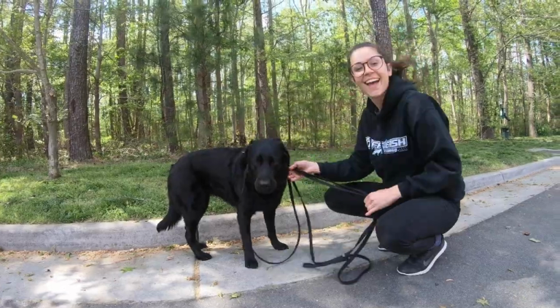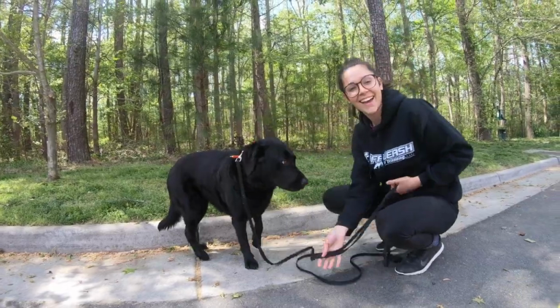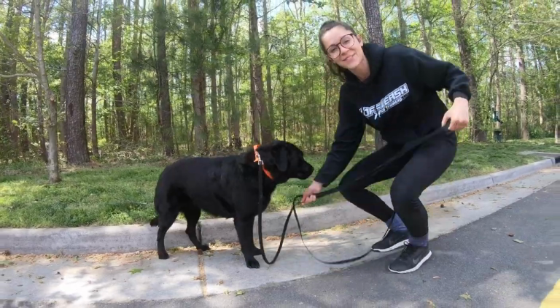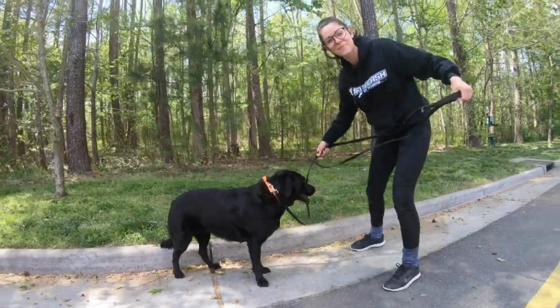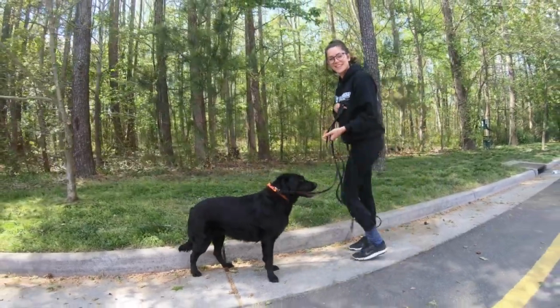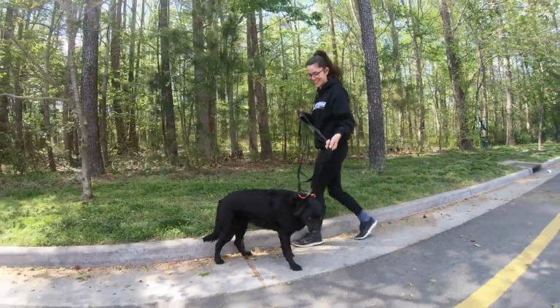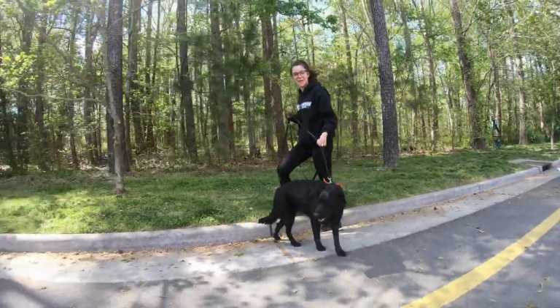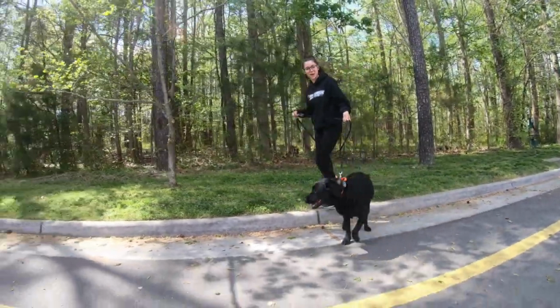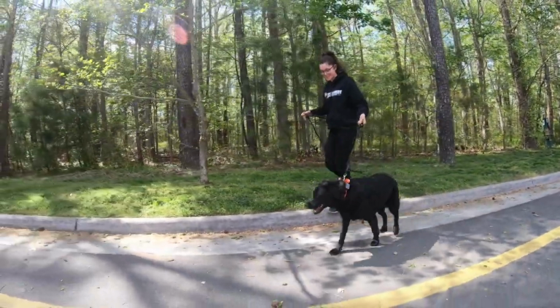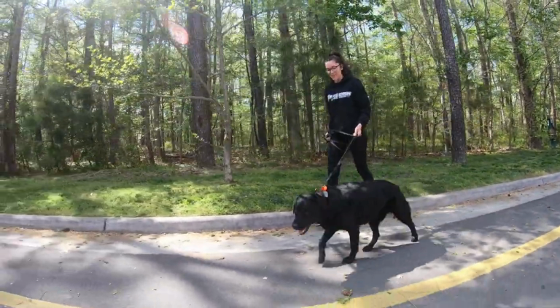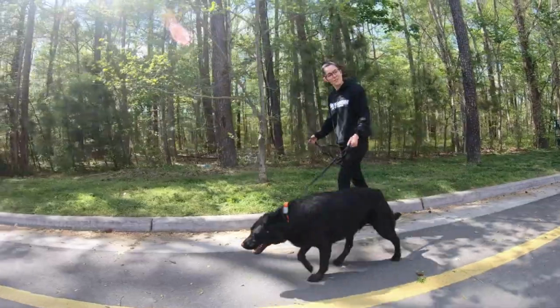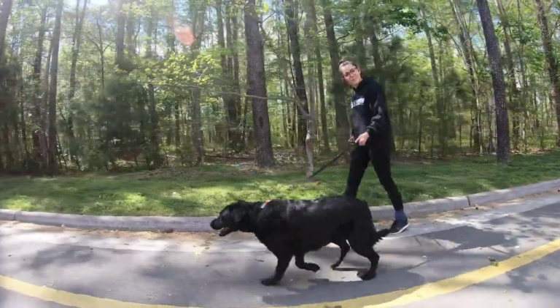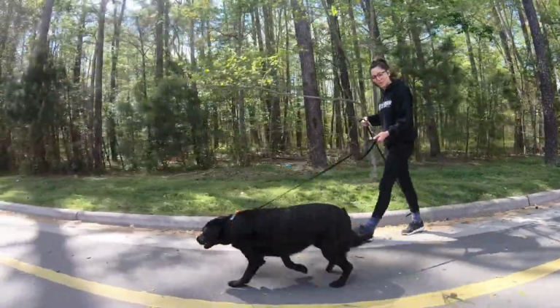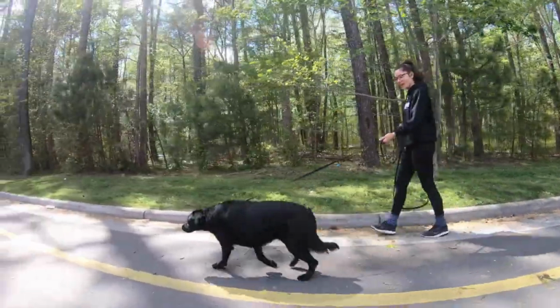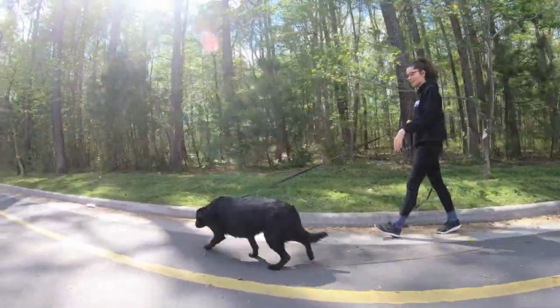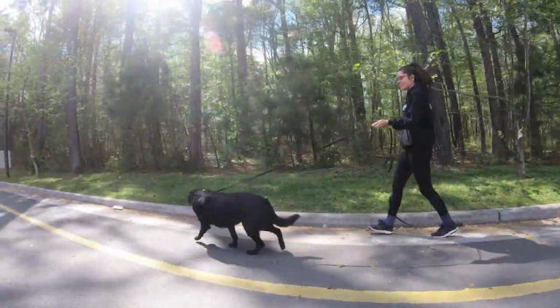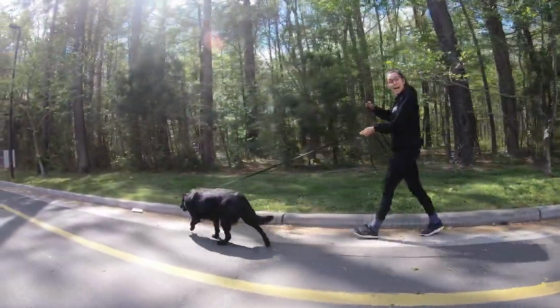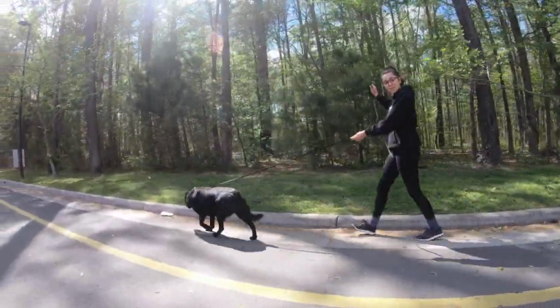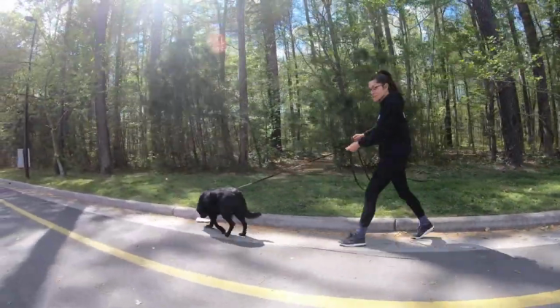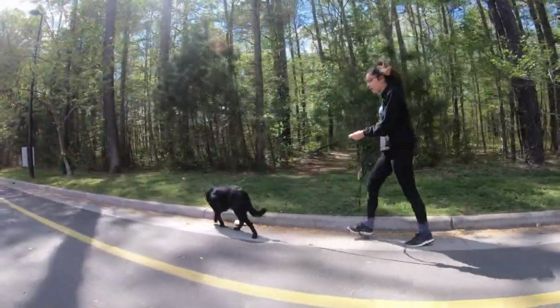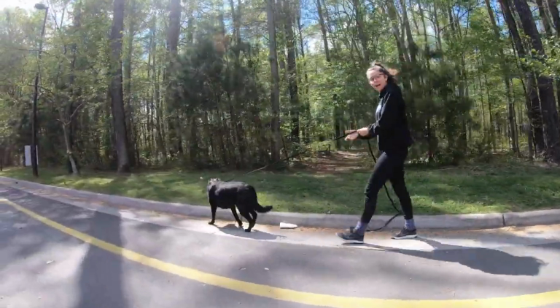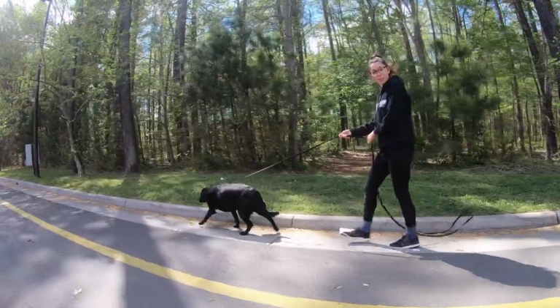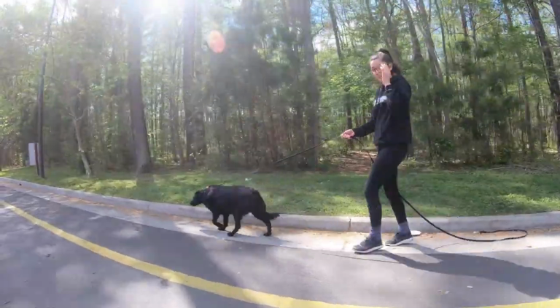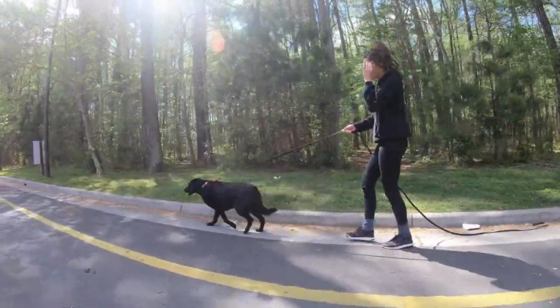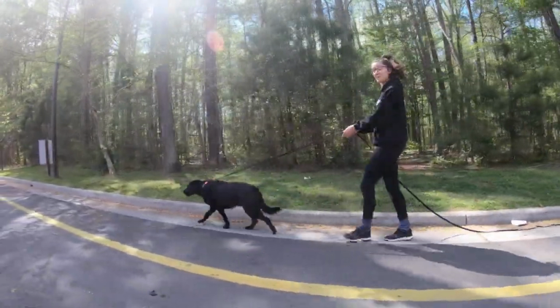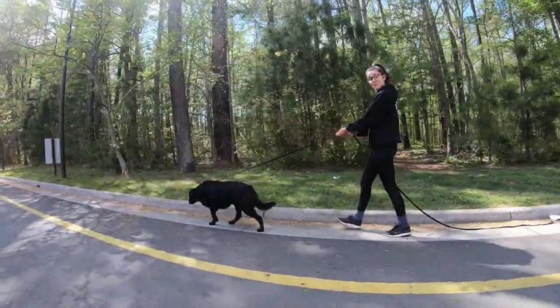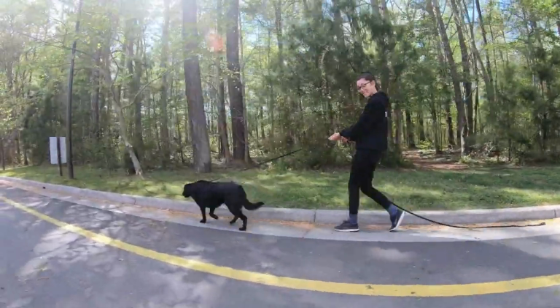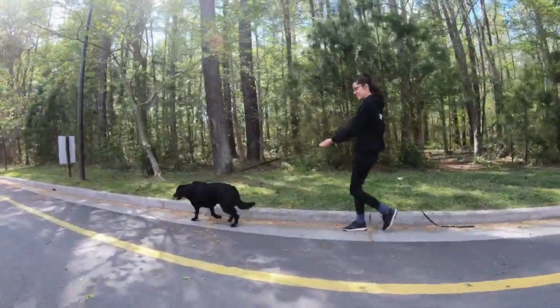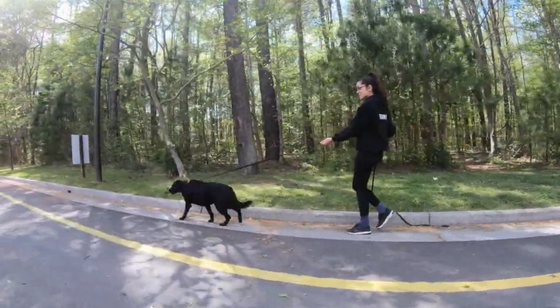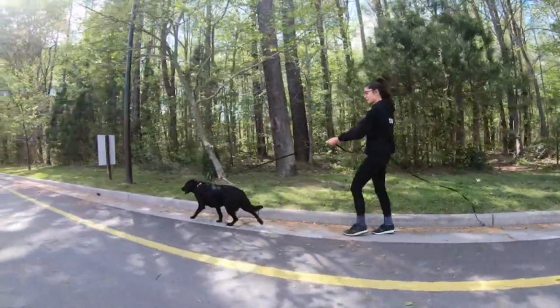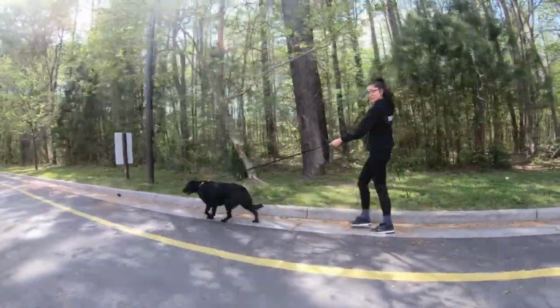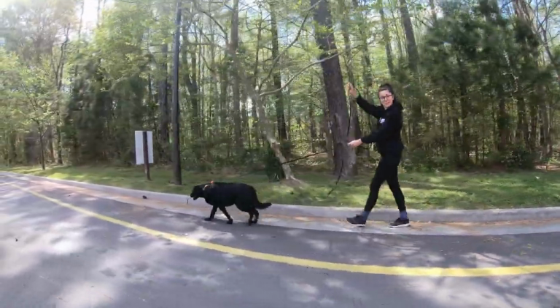Hey guys, this is Vika from Off-Leash Canine Training in Hampton Roads. We have our newest two-week board and train. This is Abby. She's a three-year-old Lab Shepherd mix. She's walking really fast — she is always on a mission, it looks like.